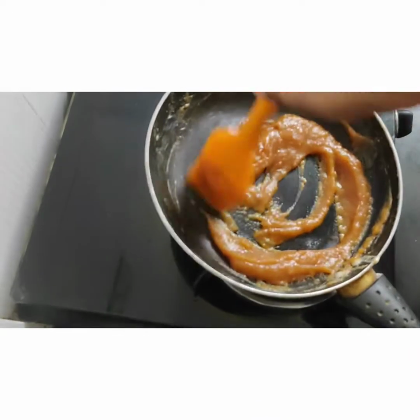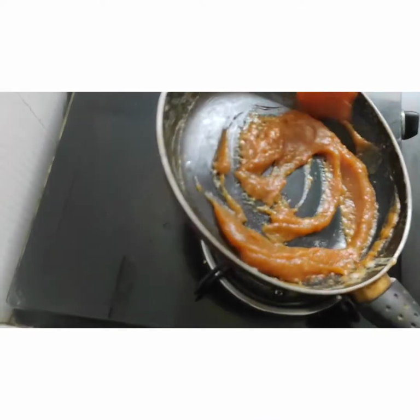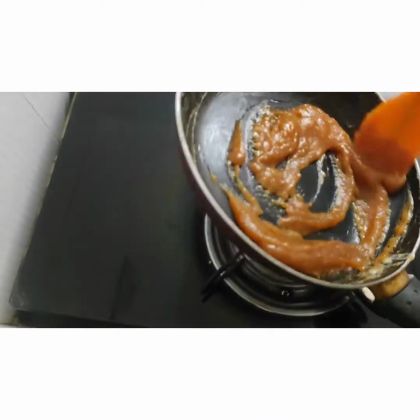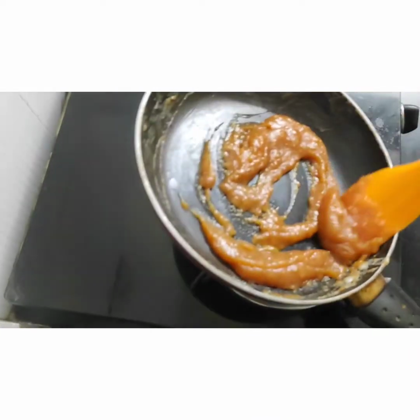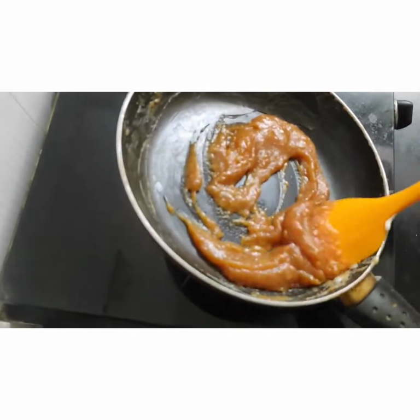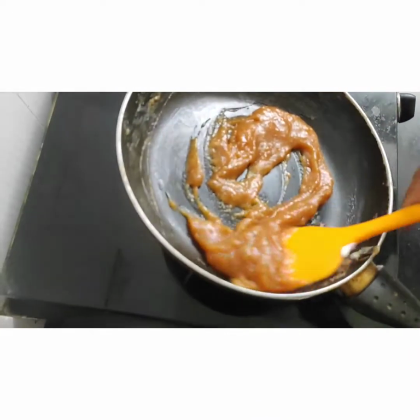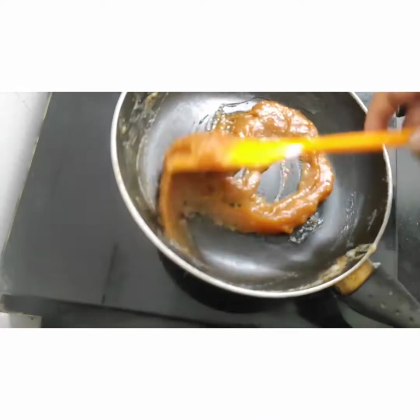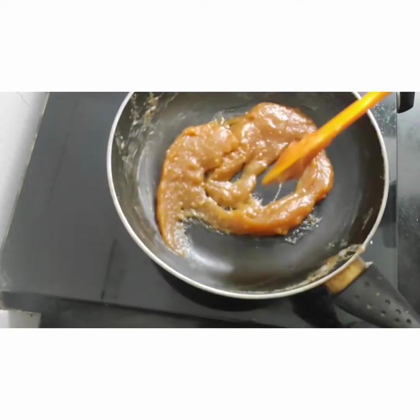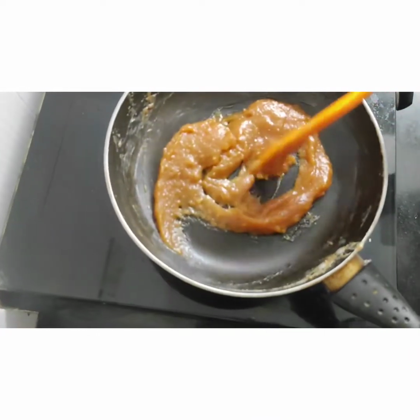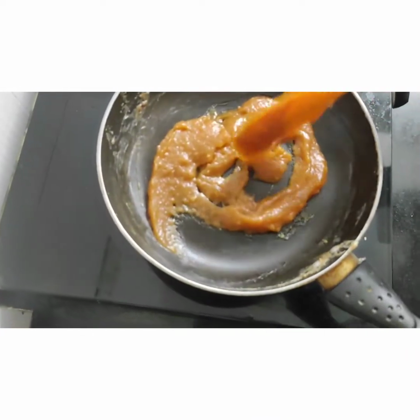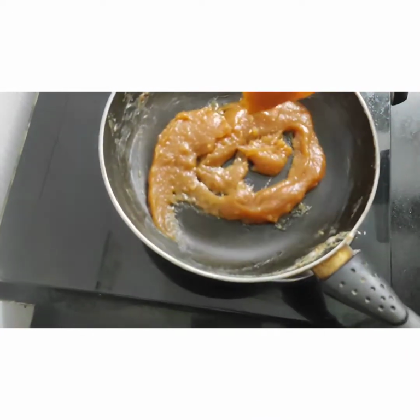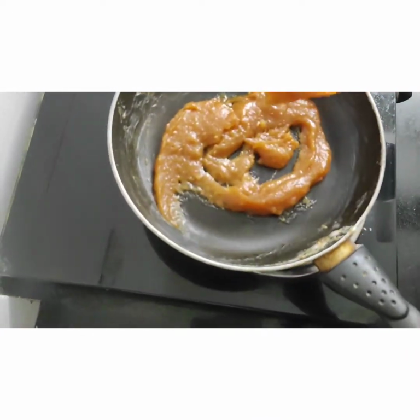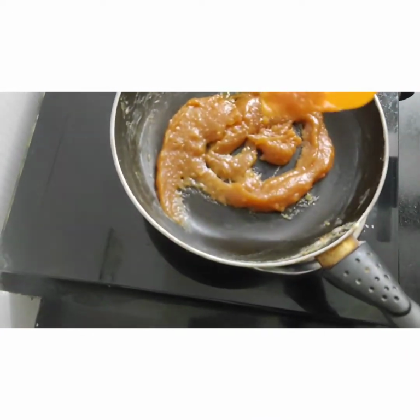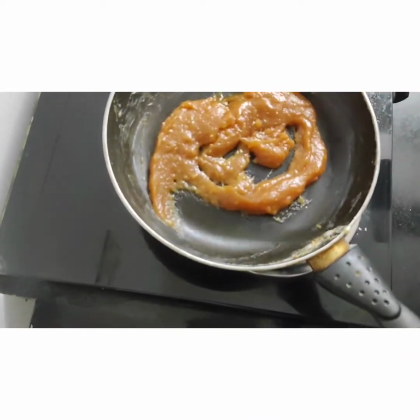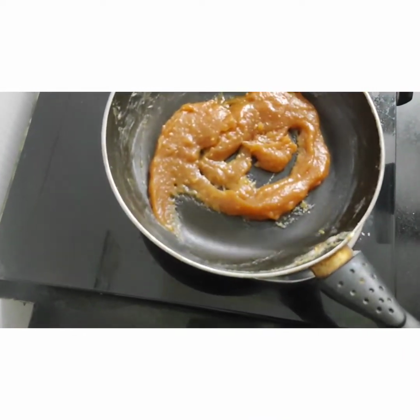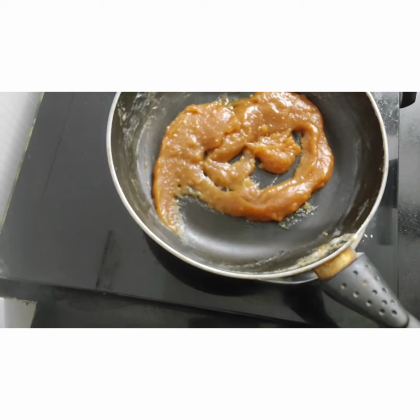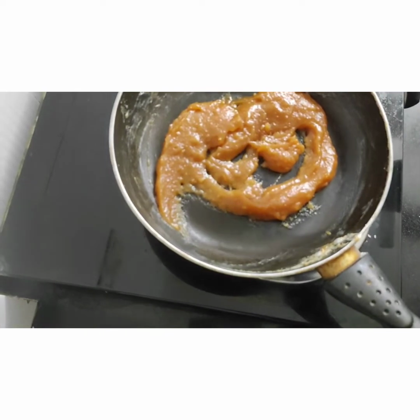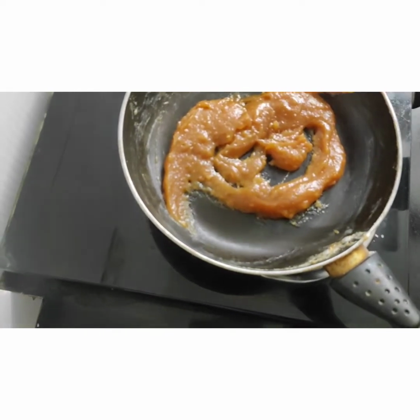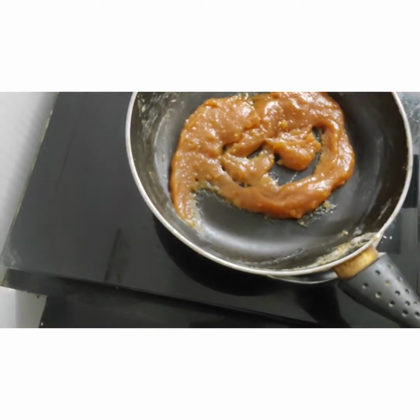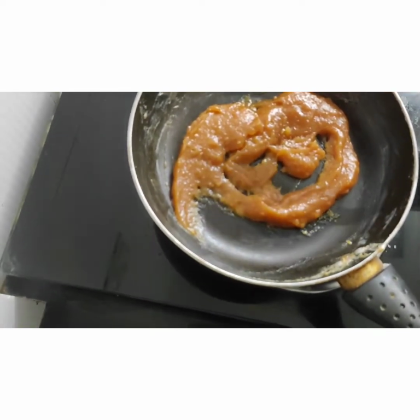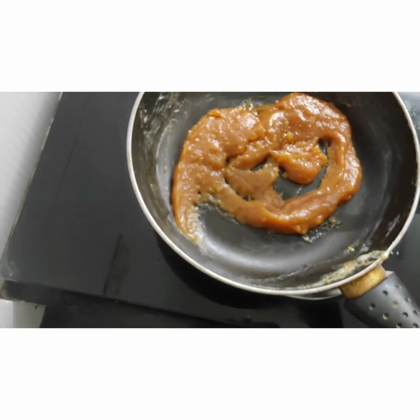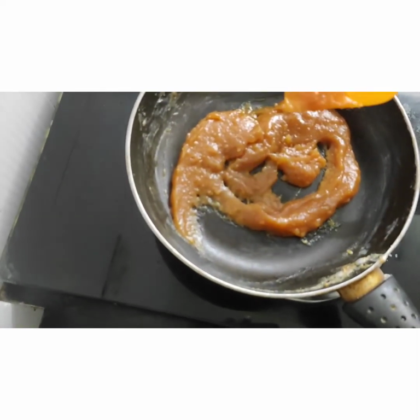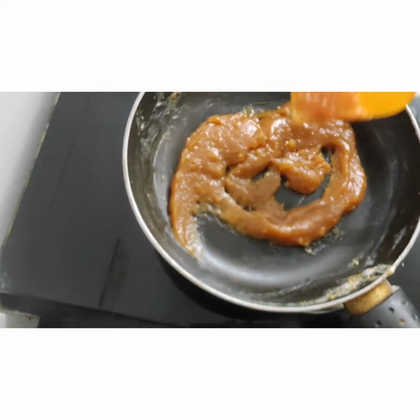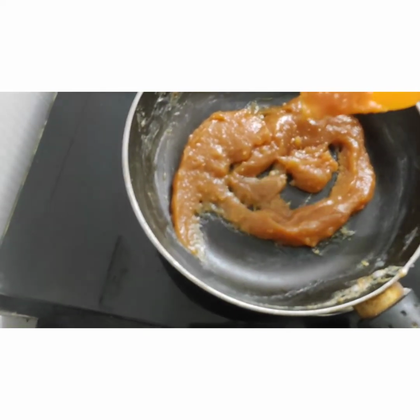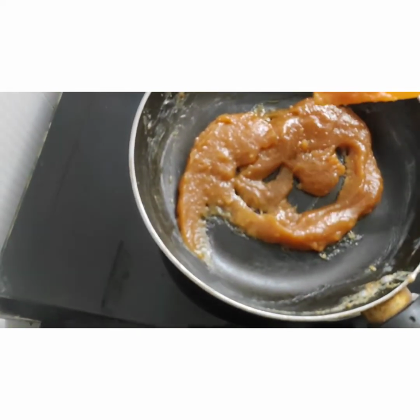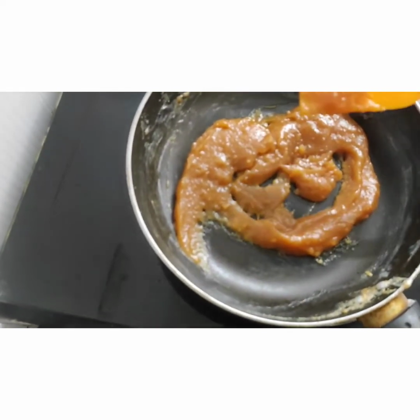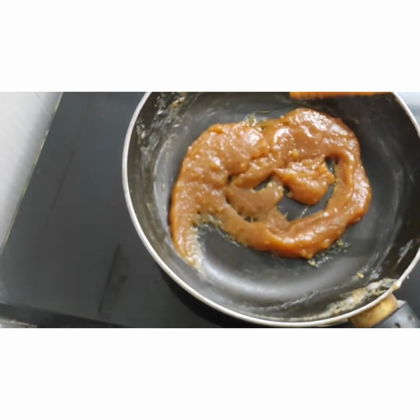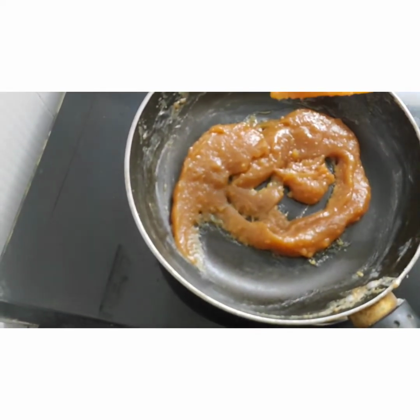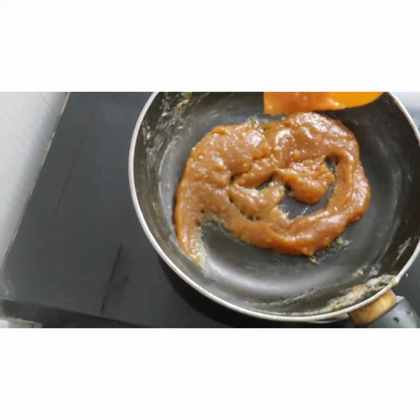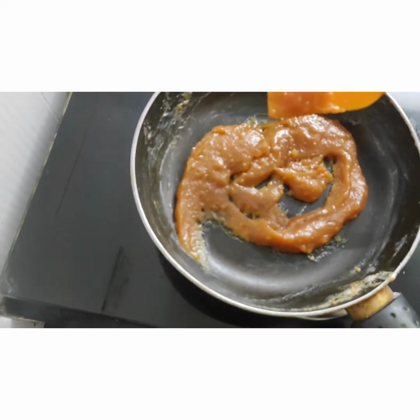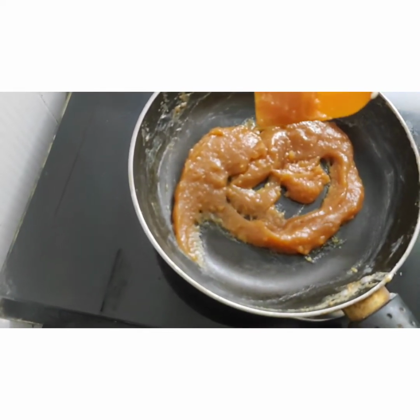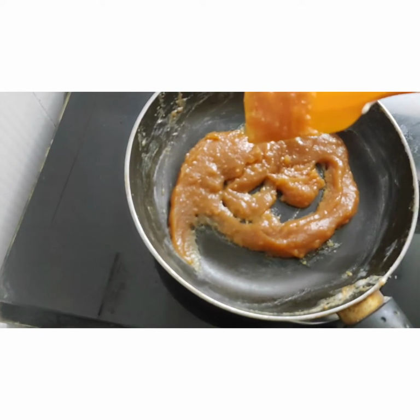Now the caramel is ready. This is caramel for butterscotch cakes and other products — I am preparing this for a product filling. Thank you.